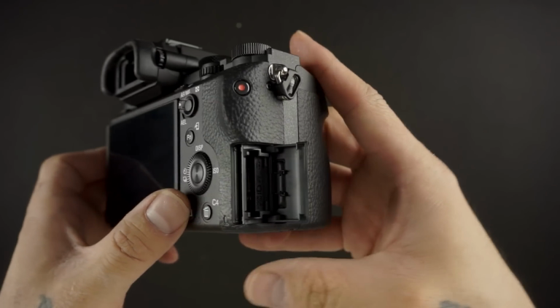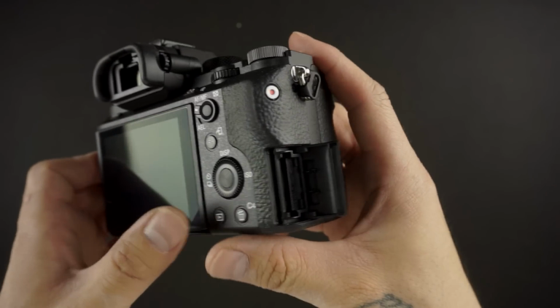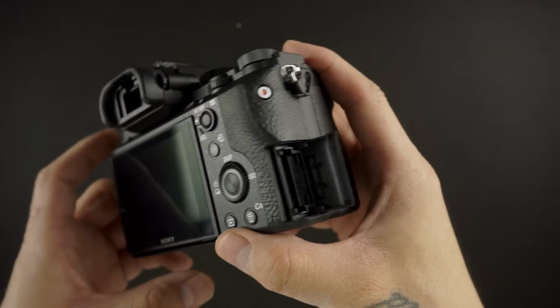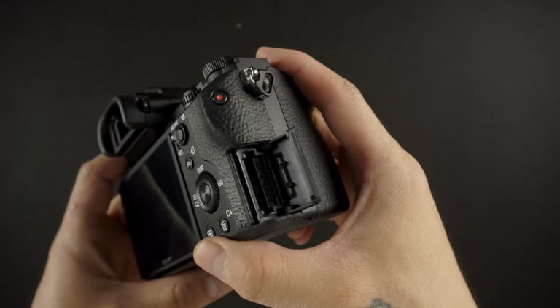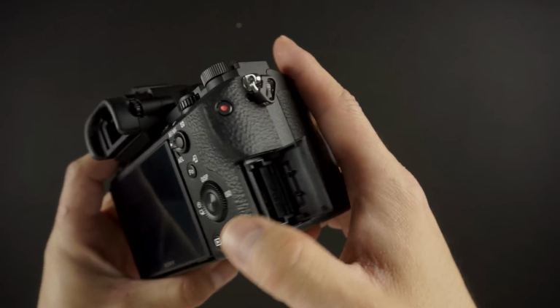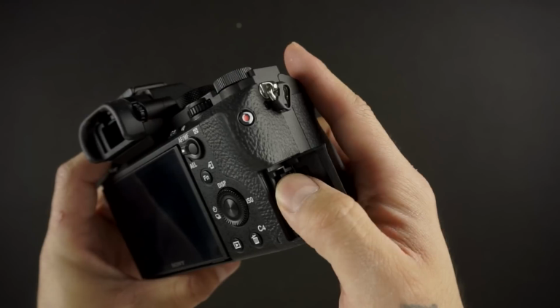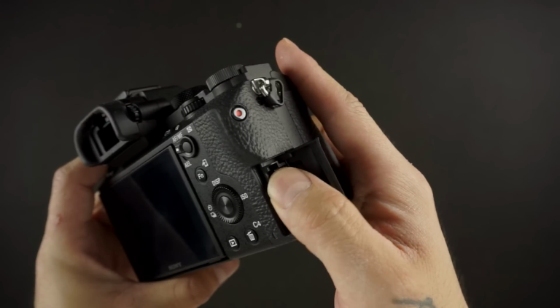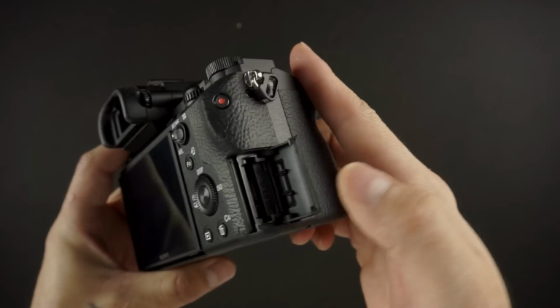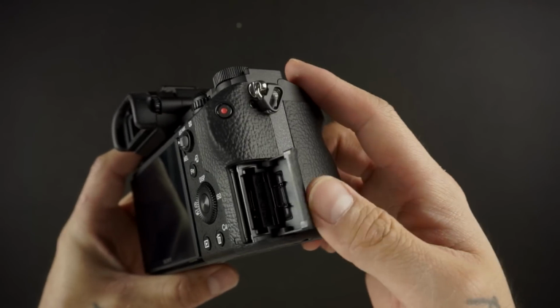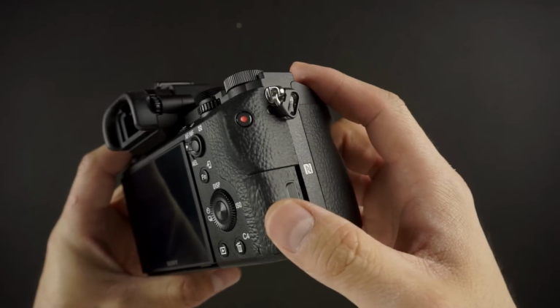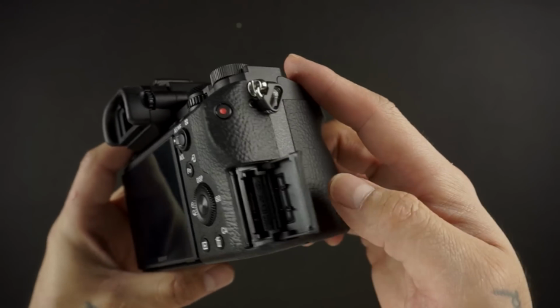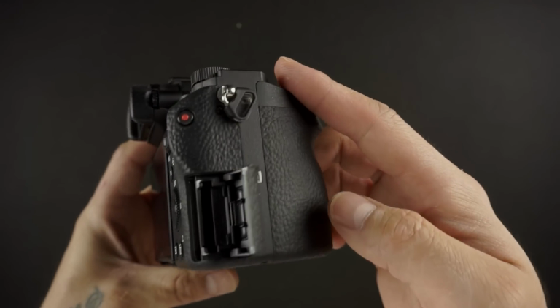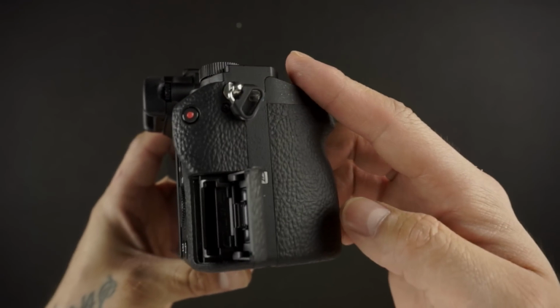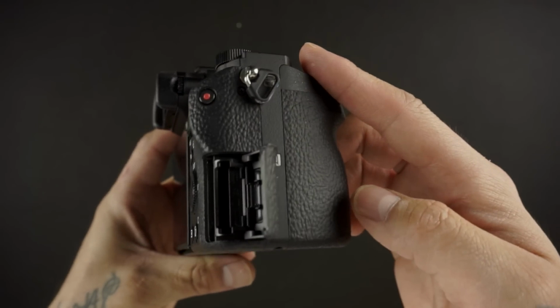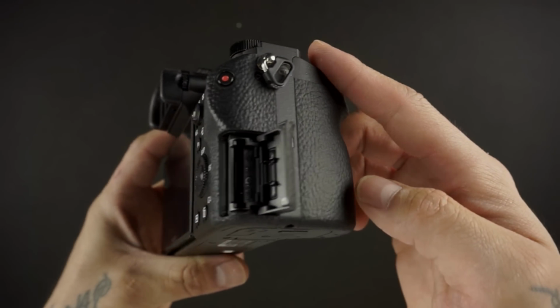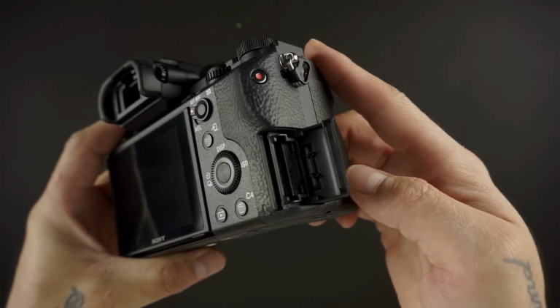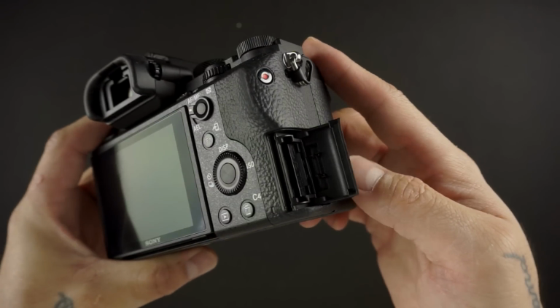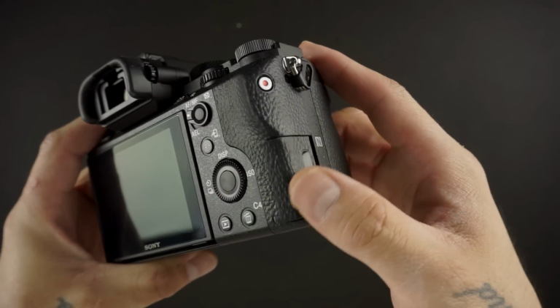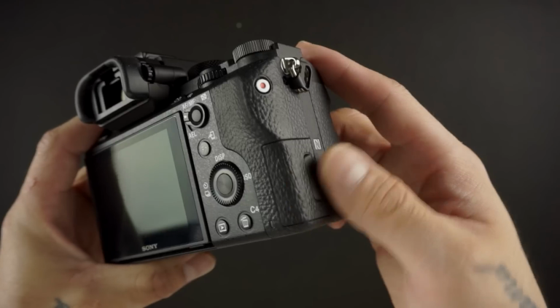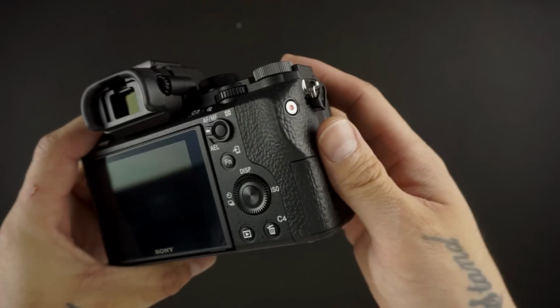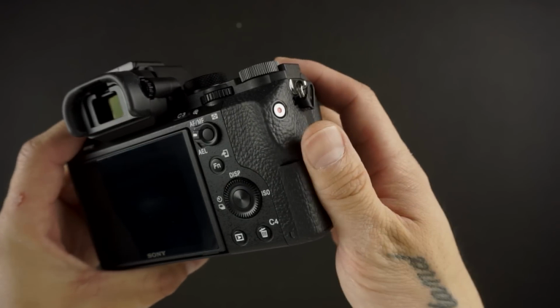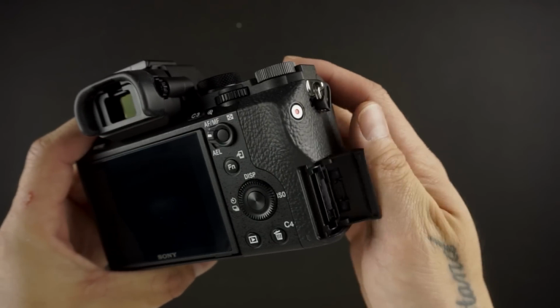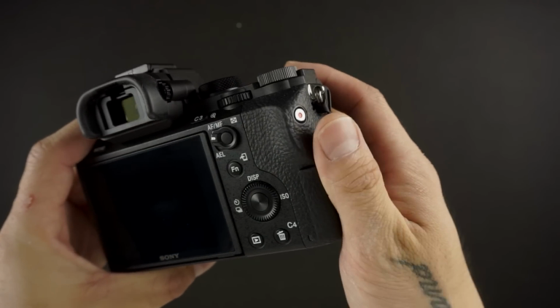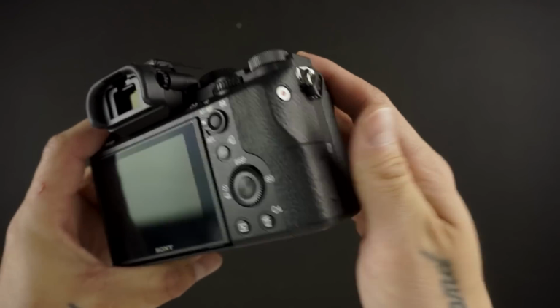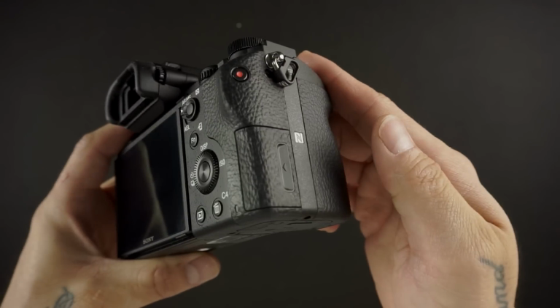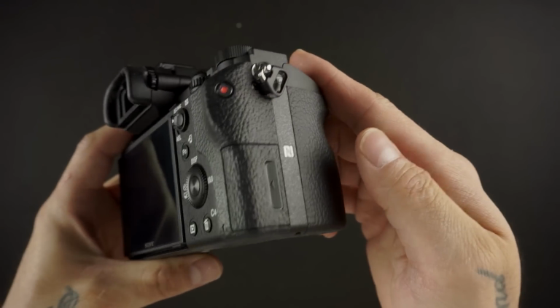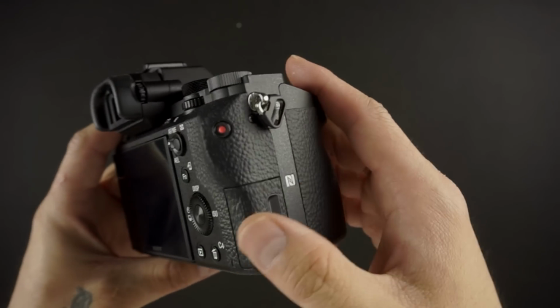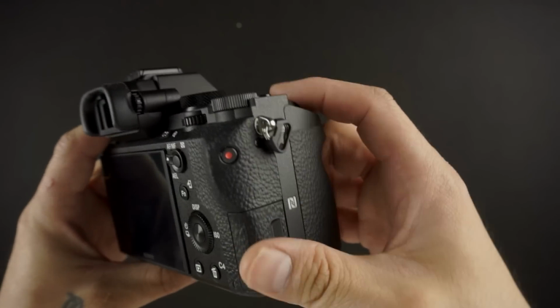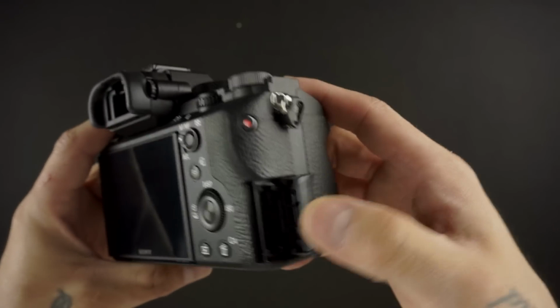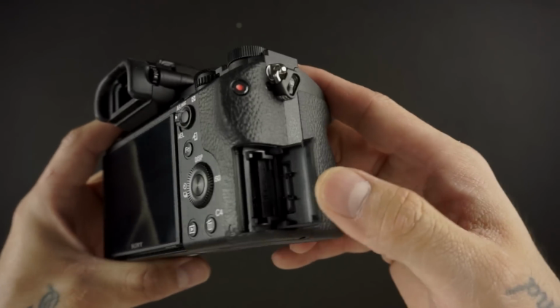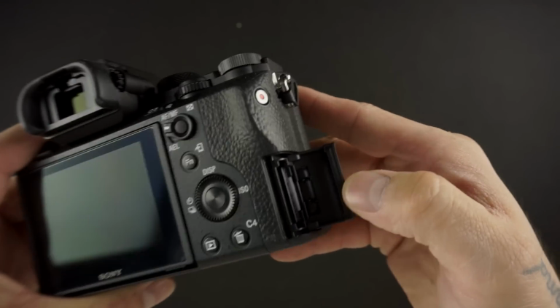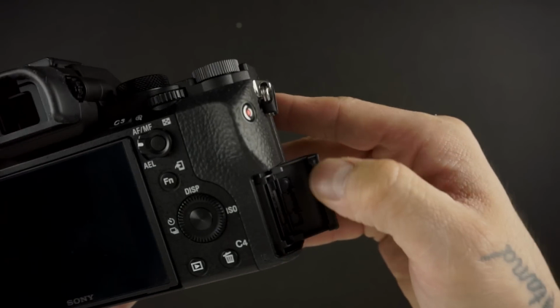One pet peeve for me personally is the SD card door. It opens very easily with just a touch of the hand, and I find that when I grip the camera body, my palm often pops it open.